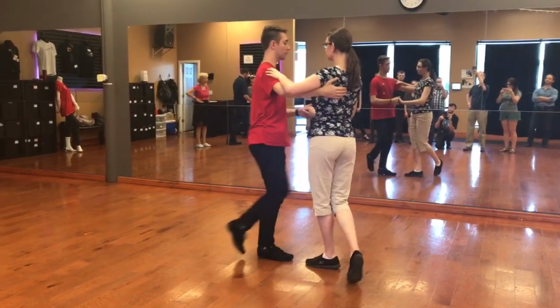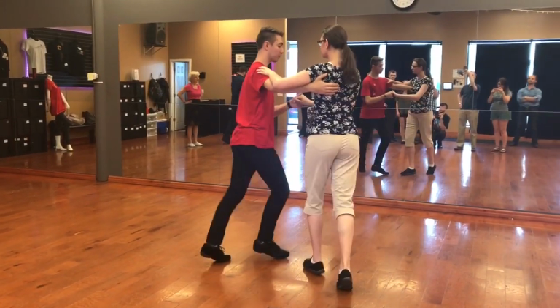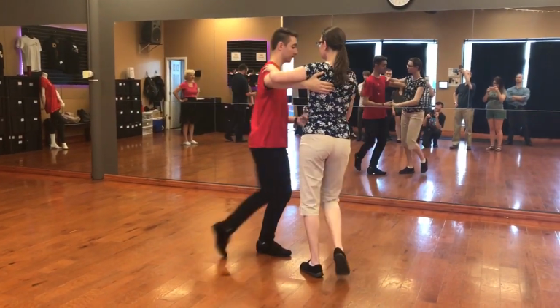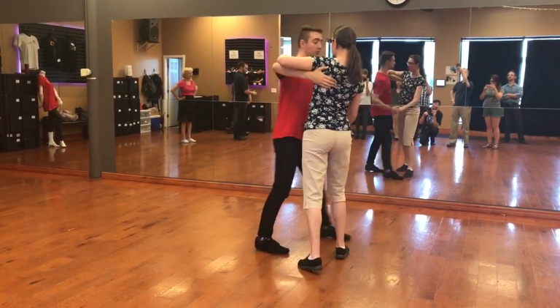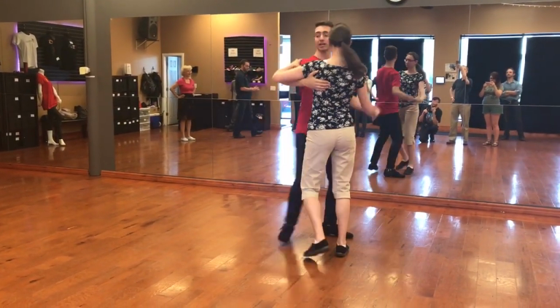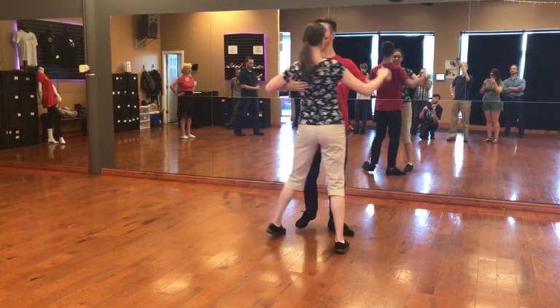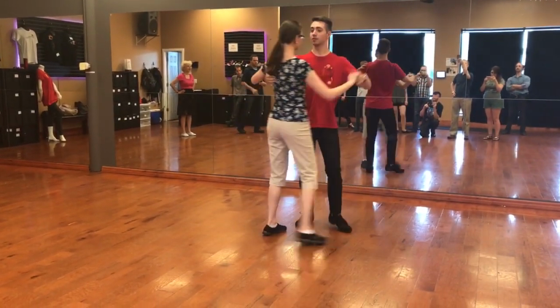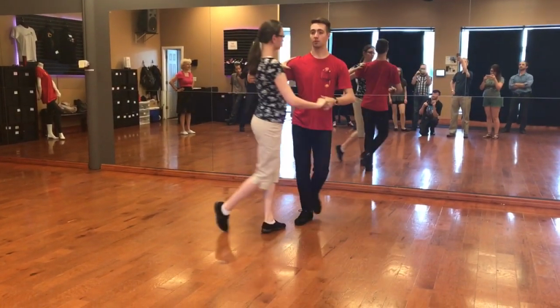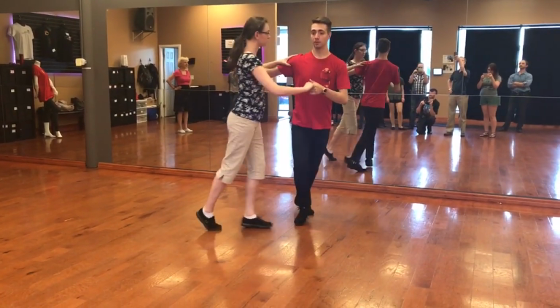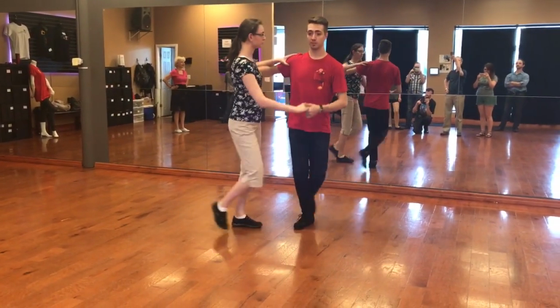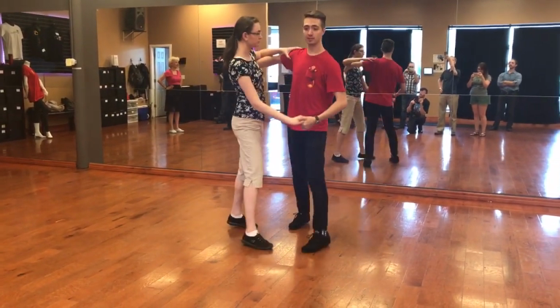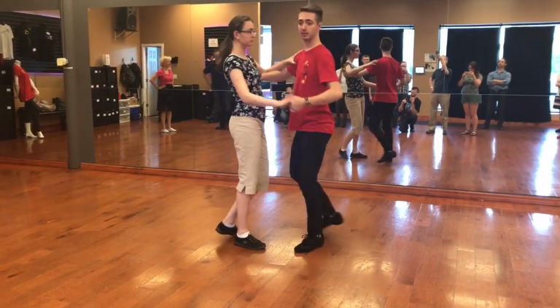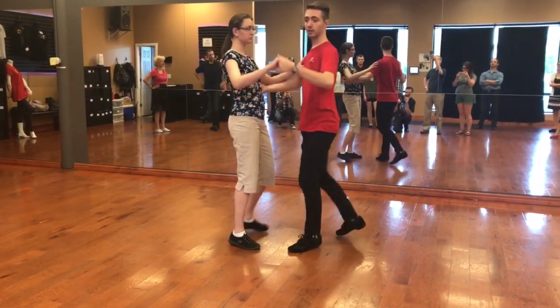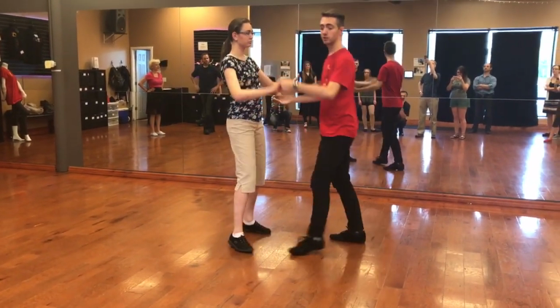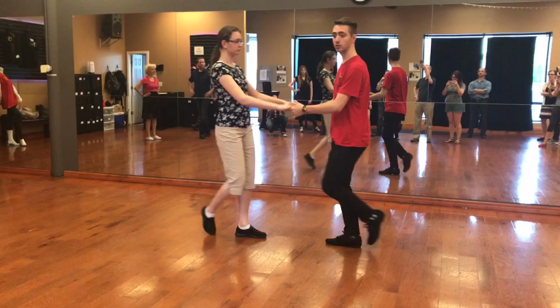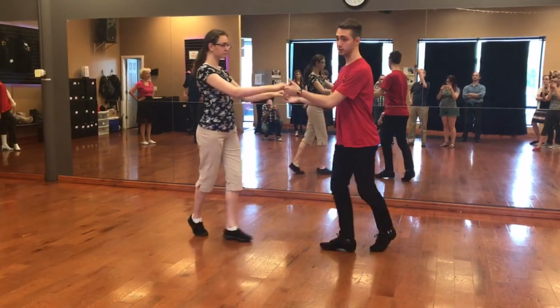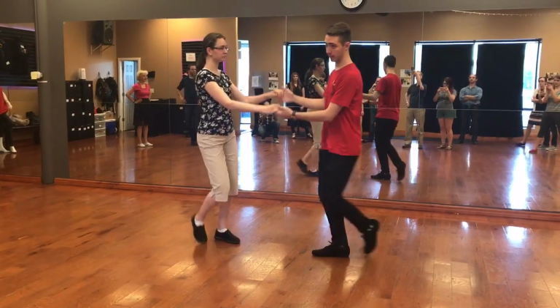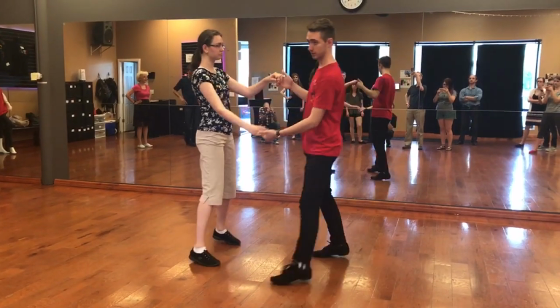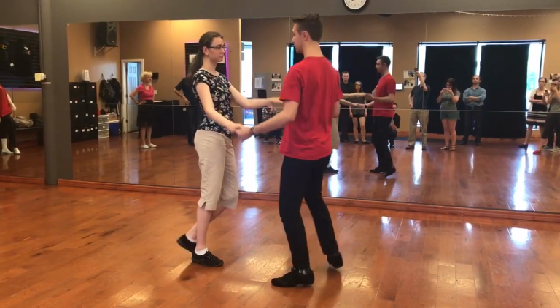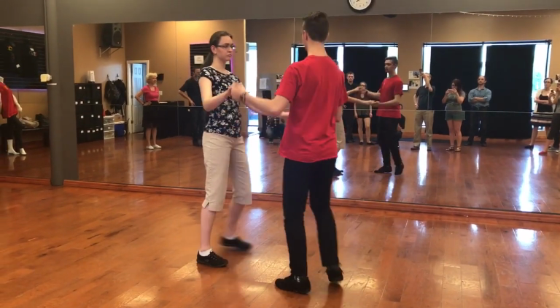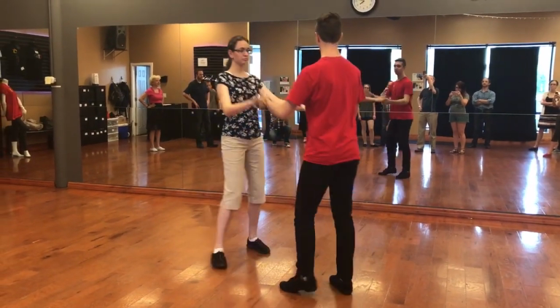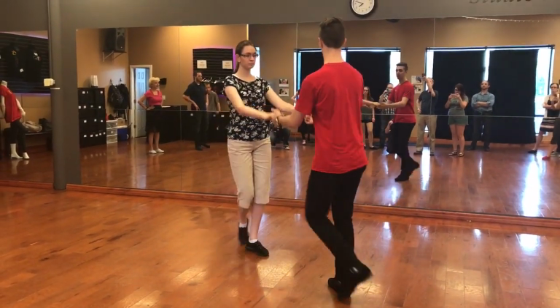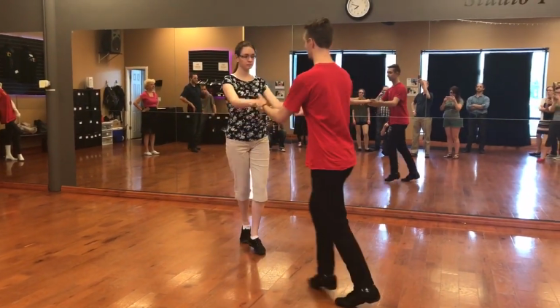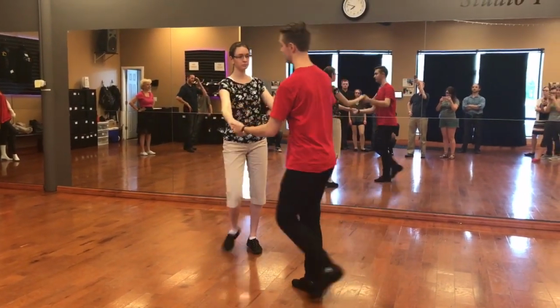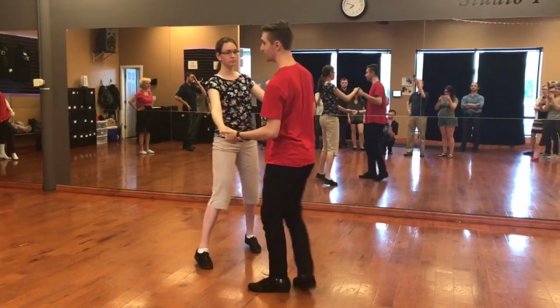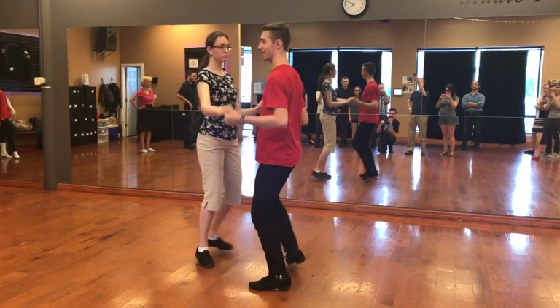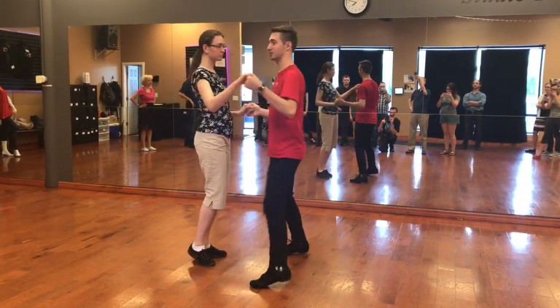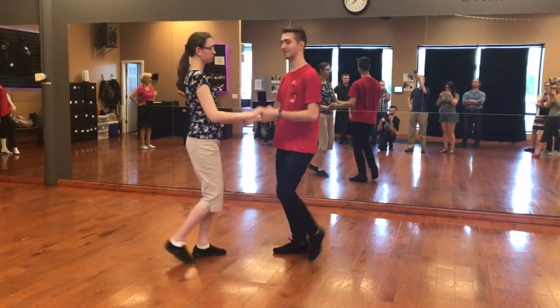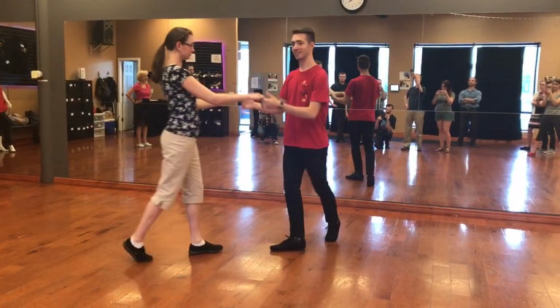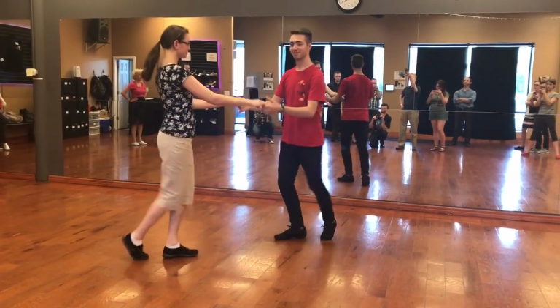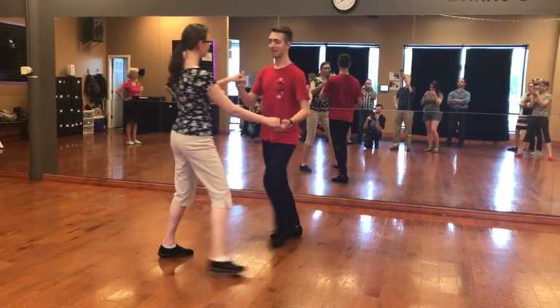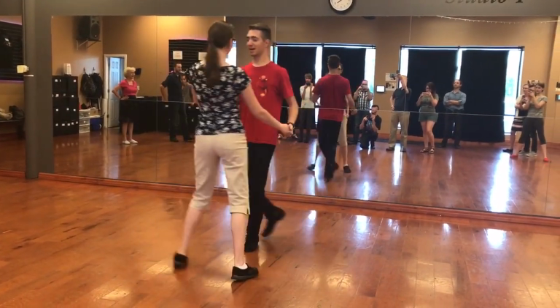If we want, we can rotate it while we do the basic. We can also do that in two hands — just rotate around. Either way, actually.